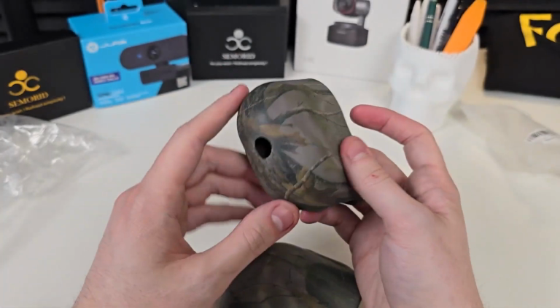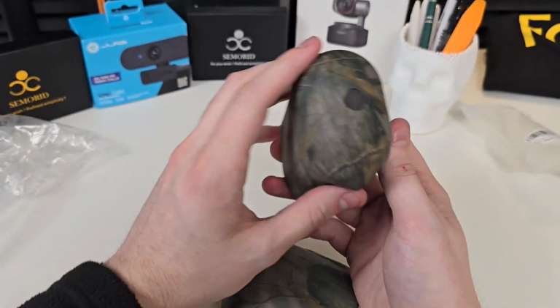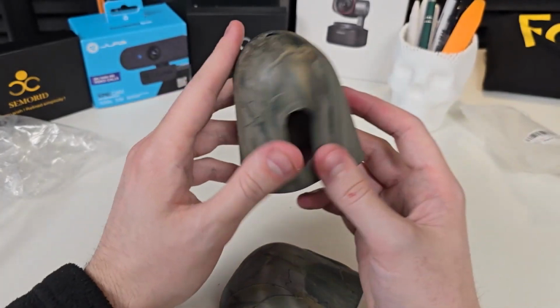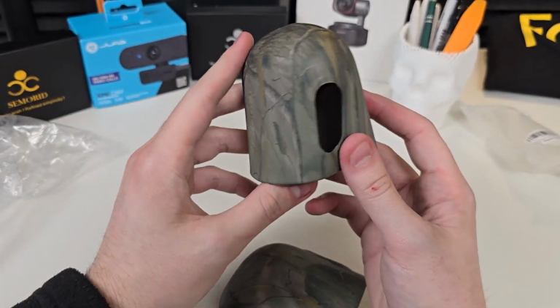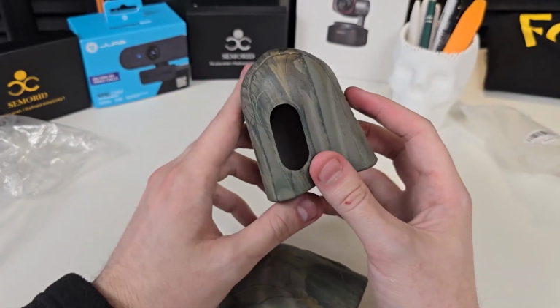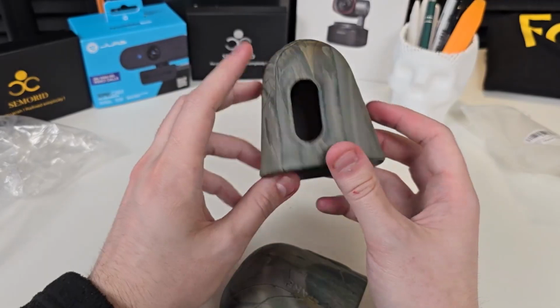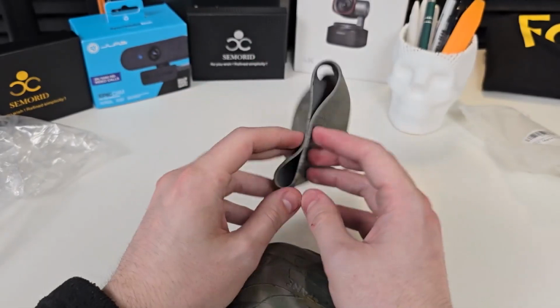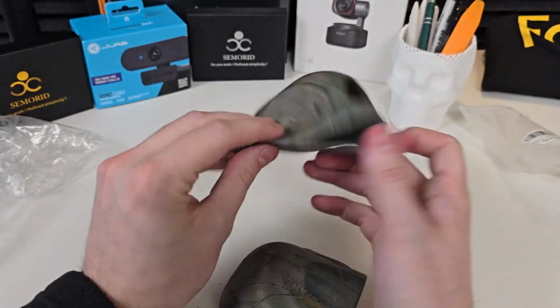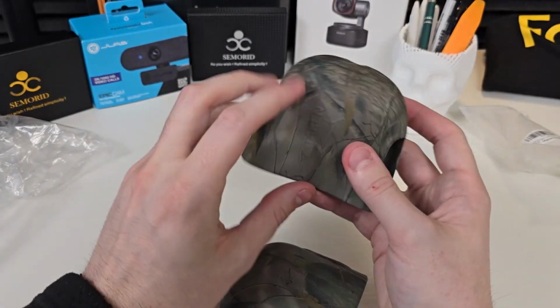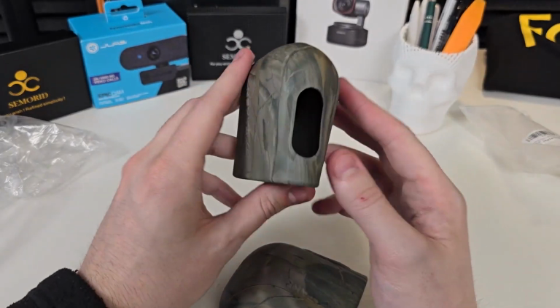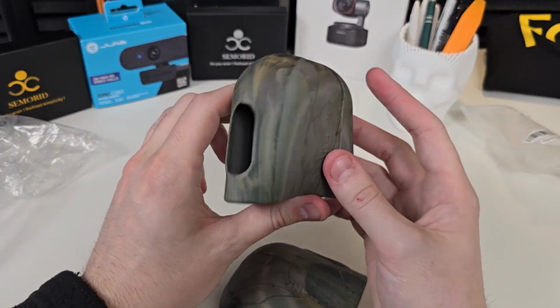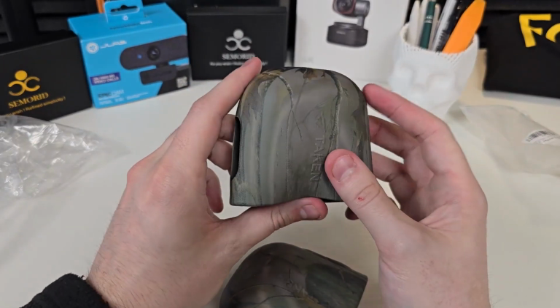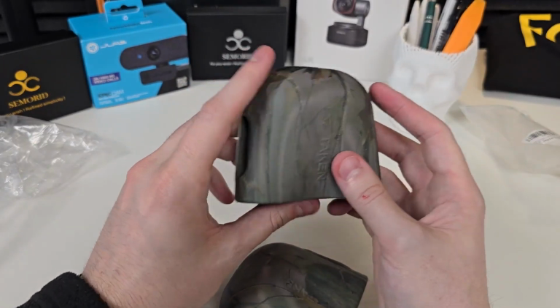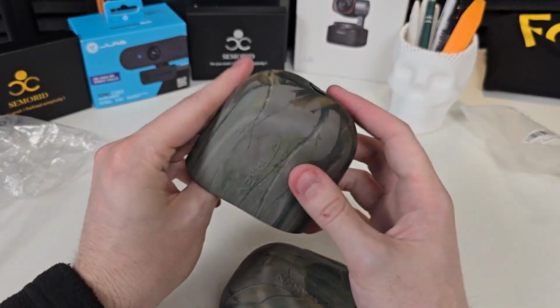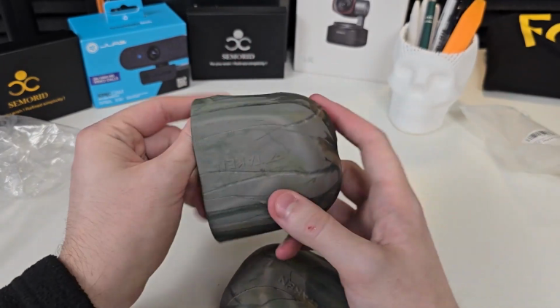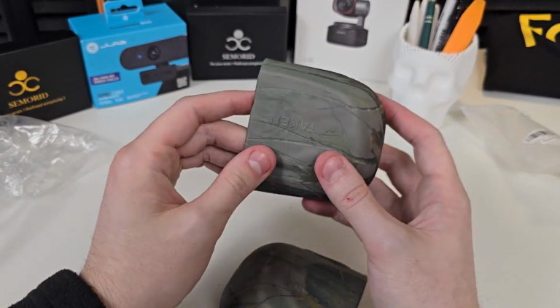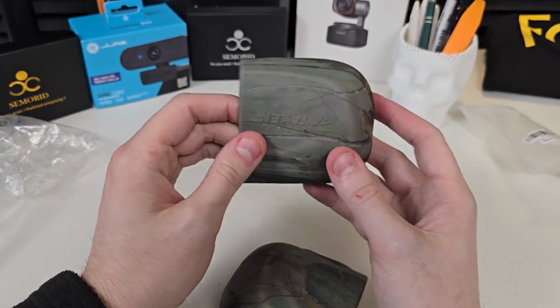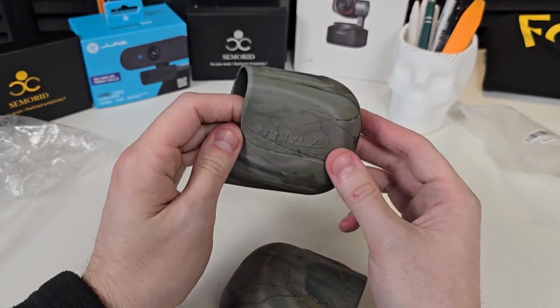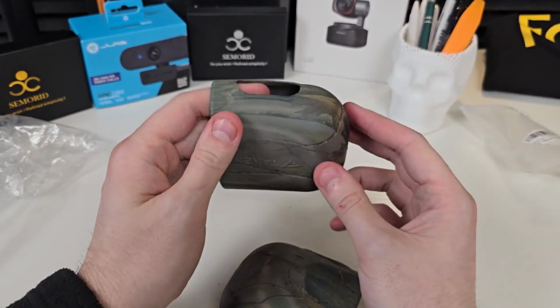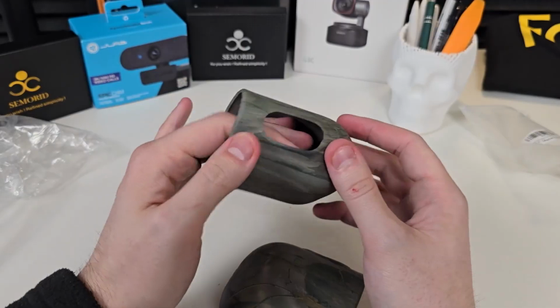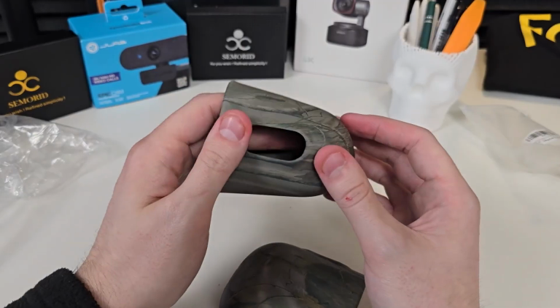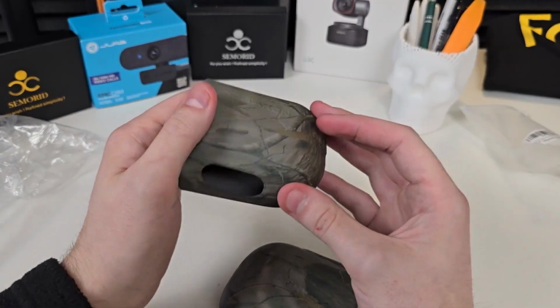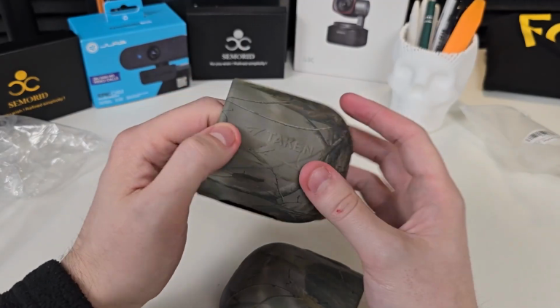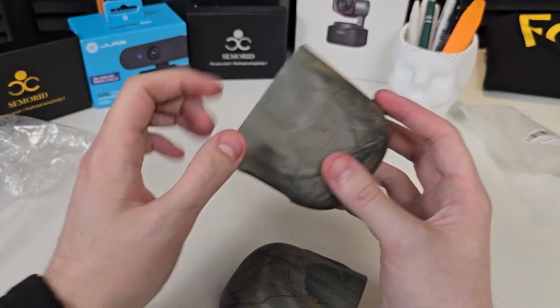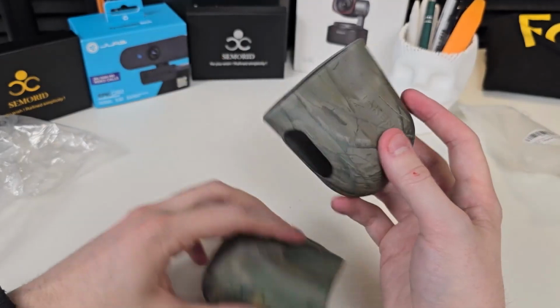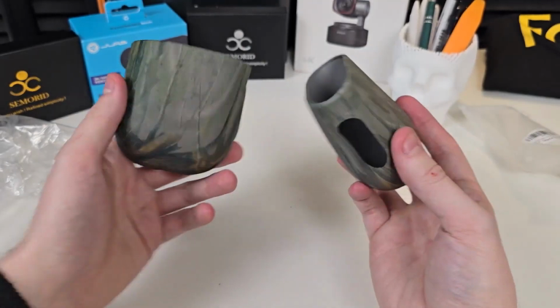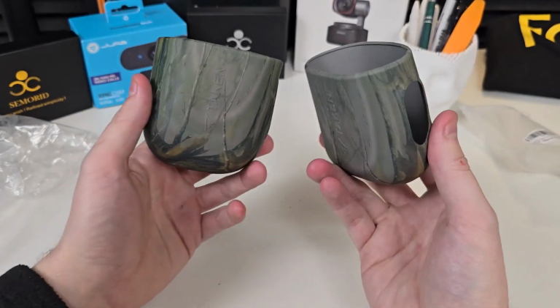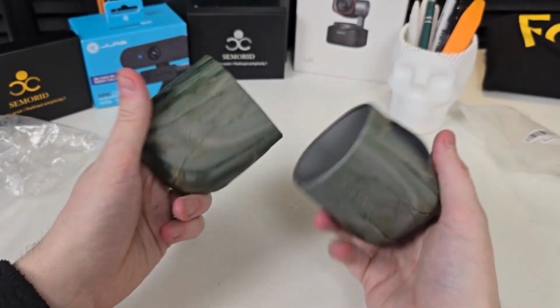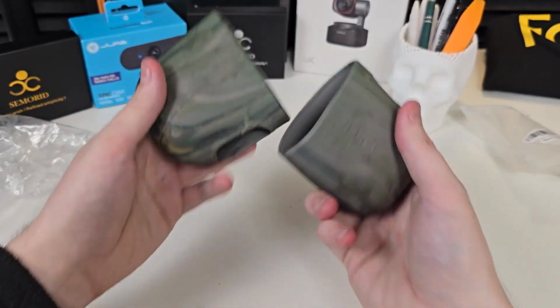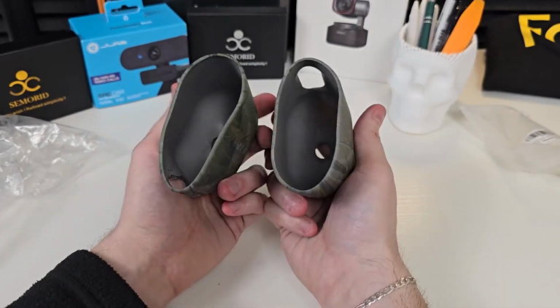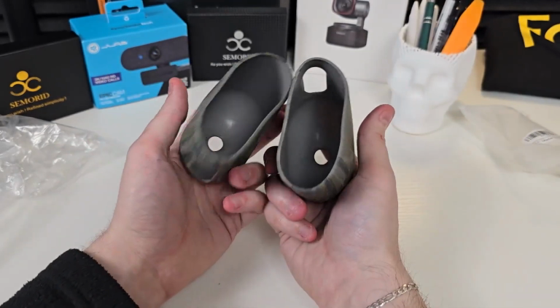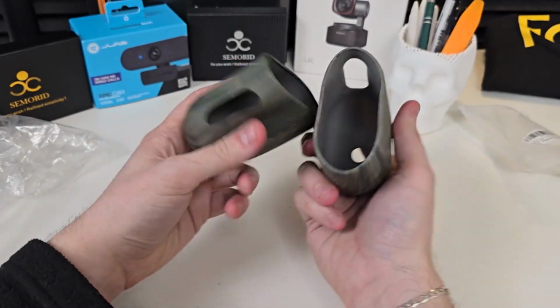I do want to say this is for the Arlo Ultra, the Arlo Ultra 2, the Pro 3, and the Pro 4. One thing is it is not for the Arlo Essential Spotlight, but all the other ones it will definitely work. You can see this is the two here.